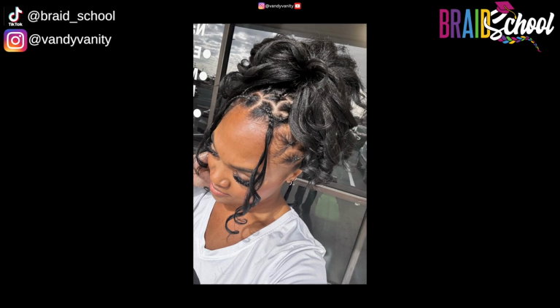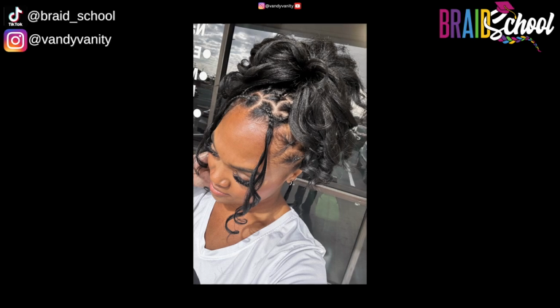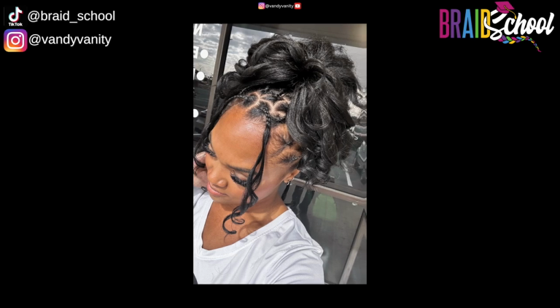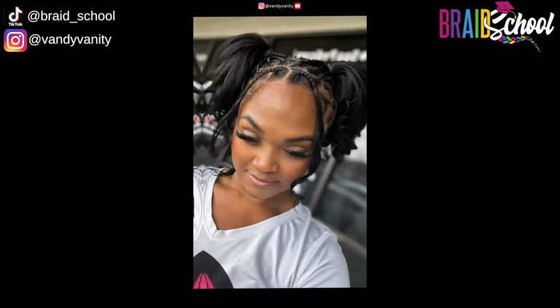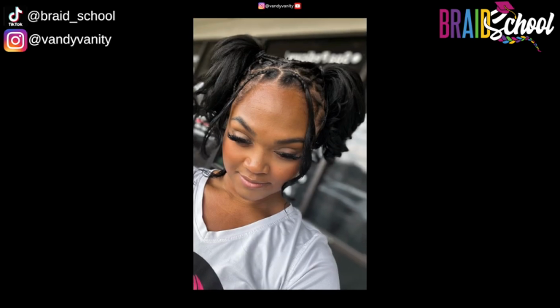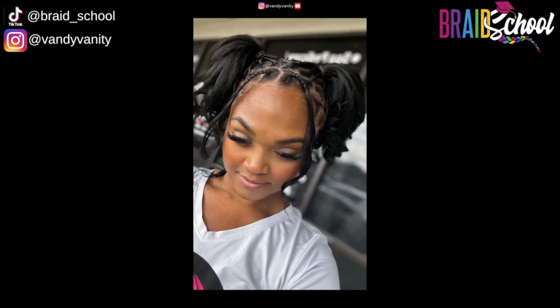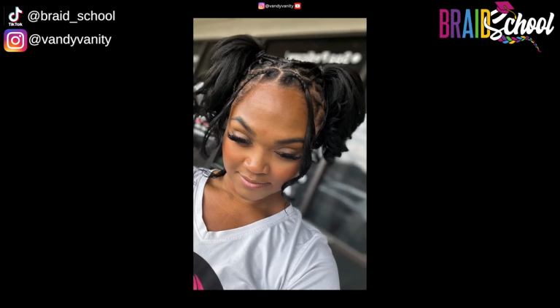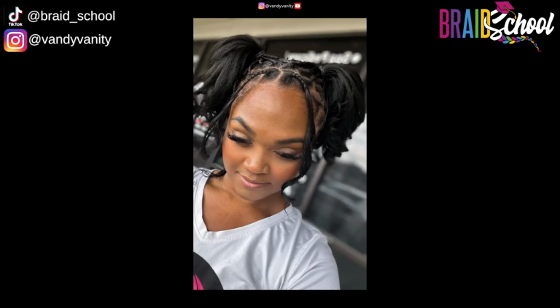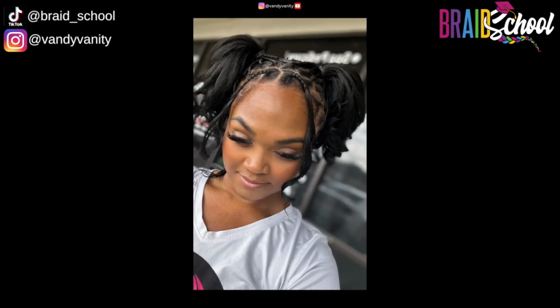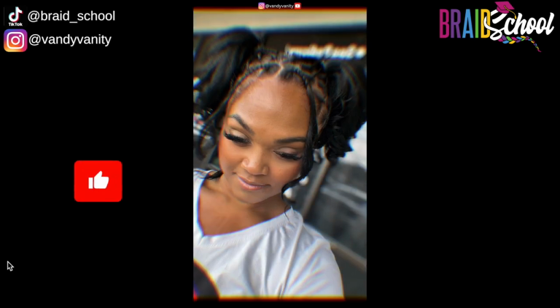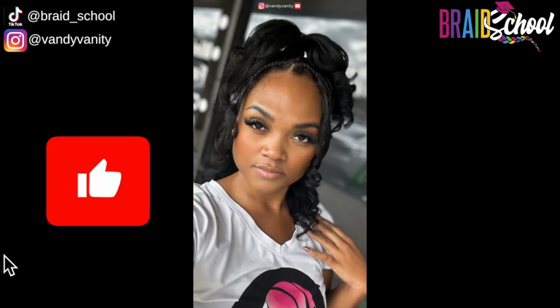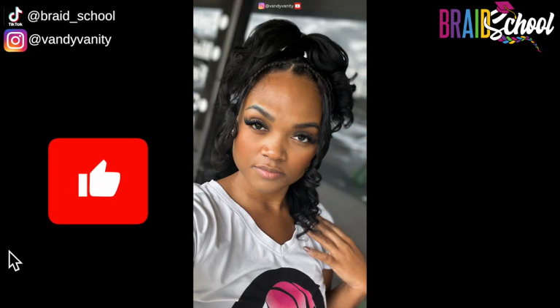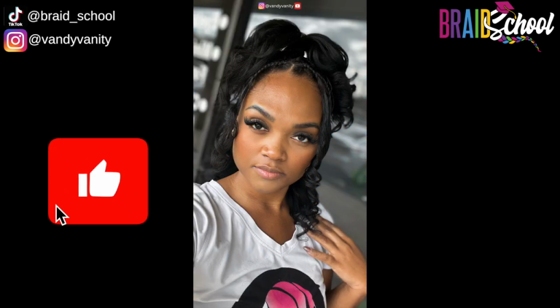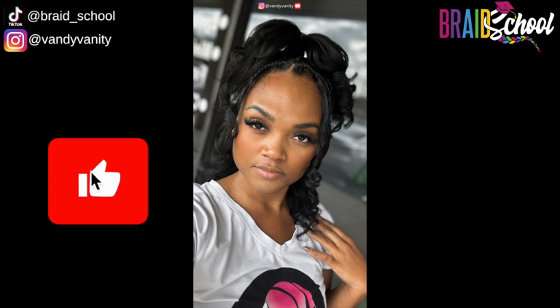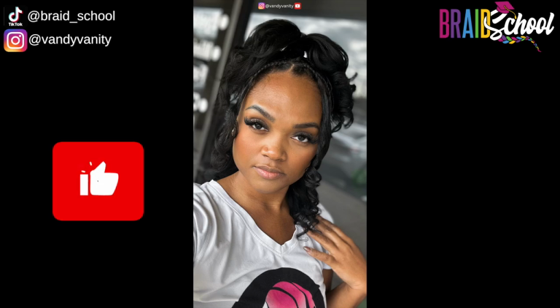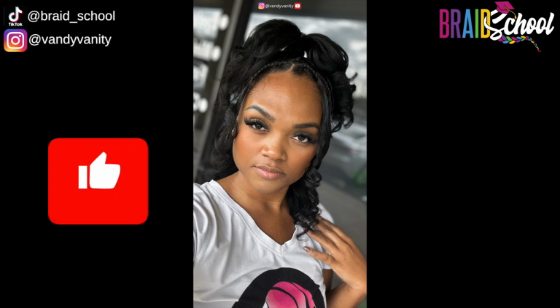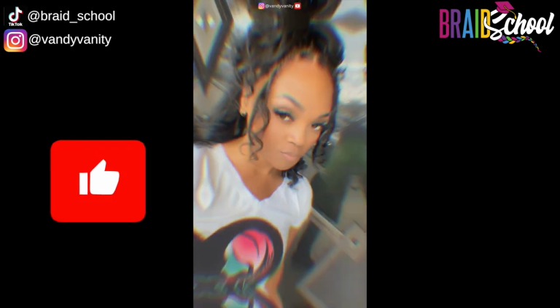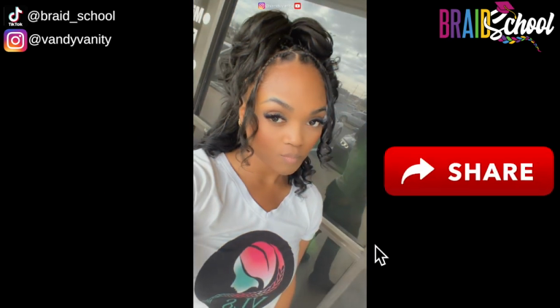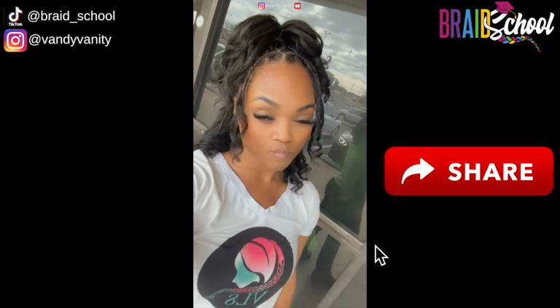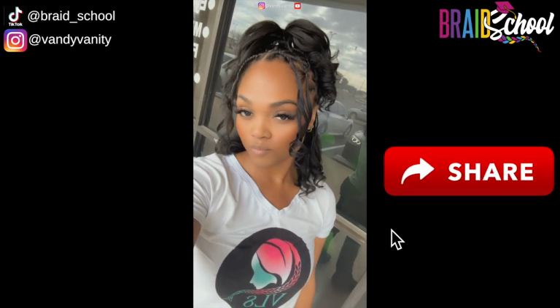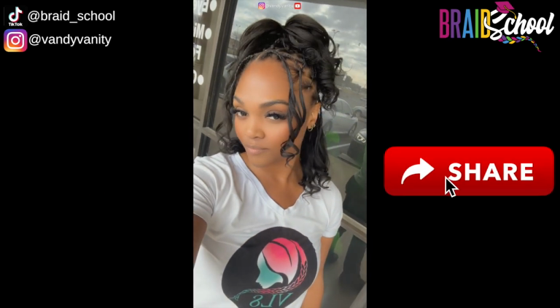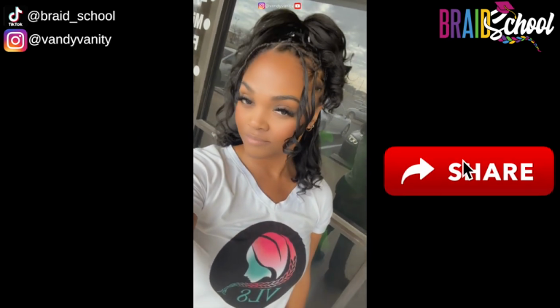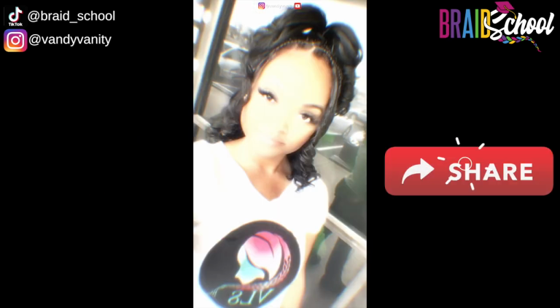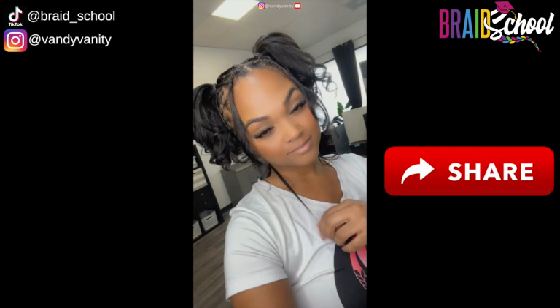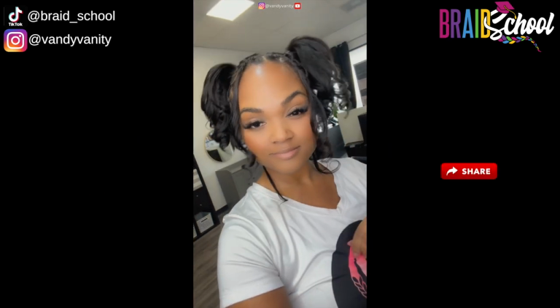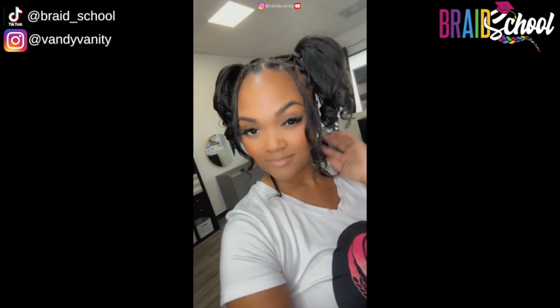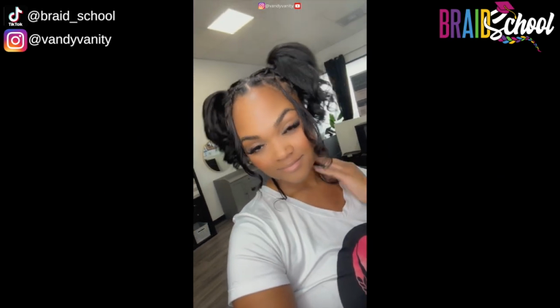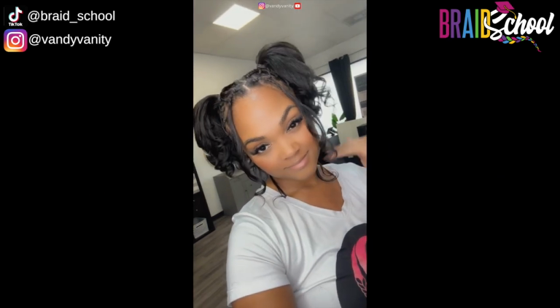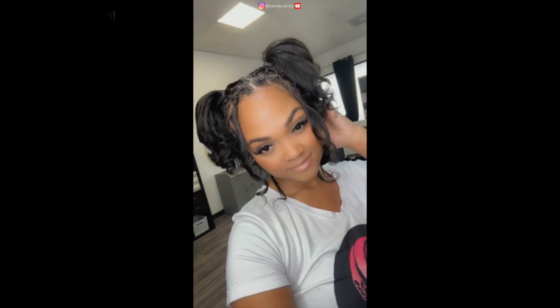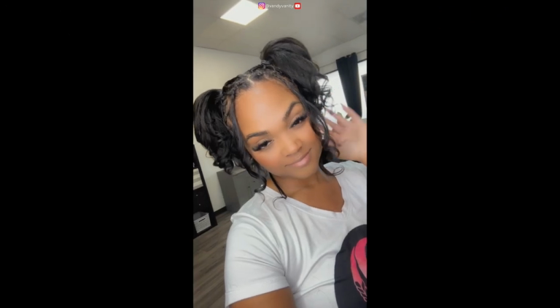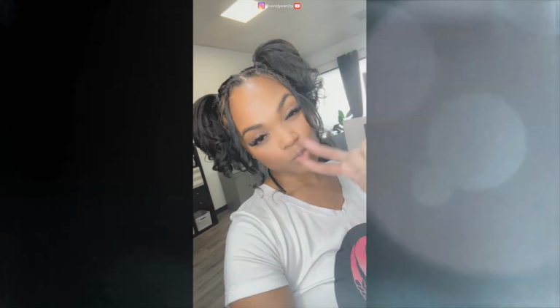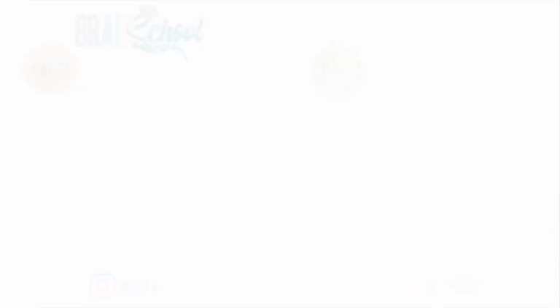What do you guys think? Anywho, as always, if you learned something, make sure you give this video a big thumbs up and tell a friend. Make sure you subscribe for more content like this and I will catch you in the next one. Bye!